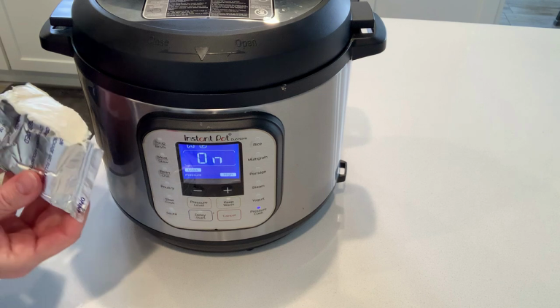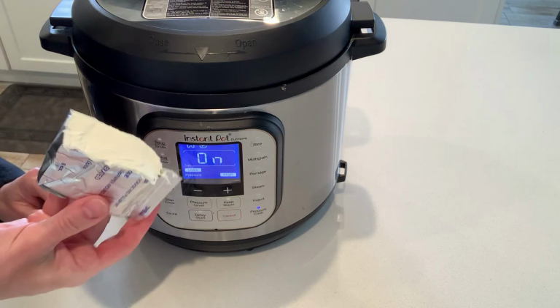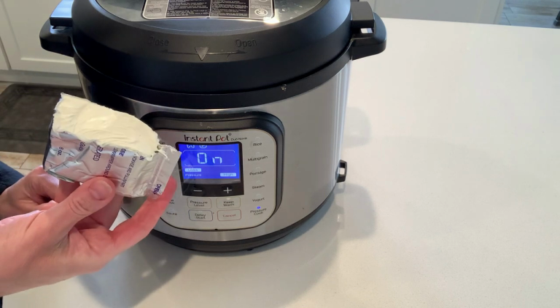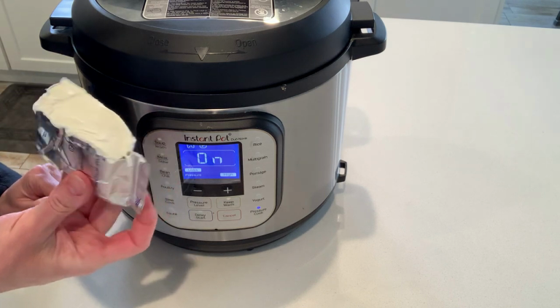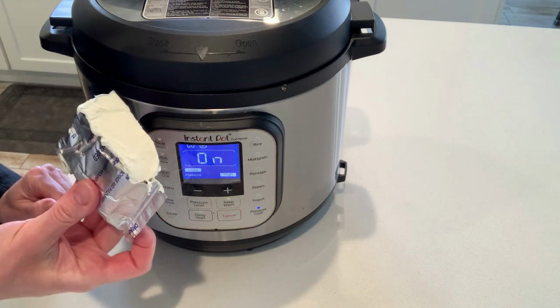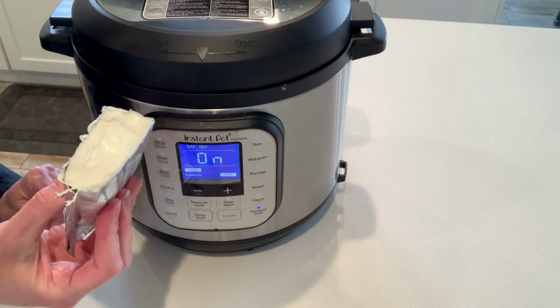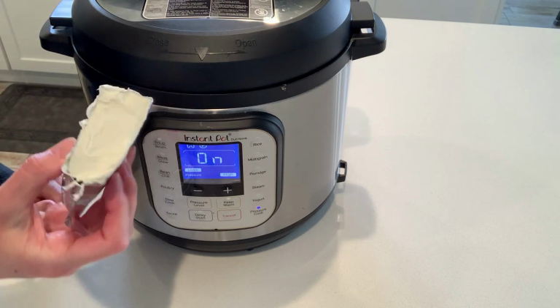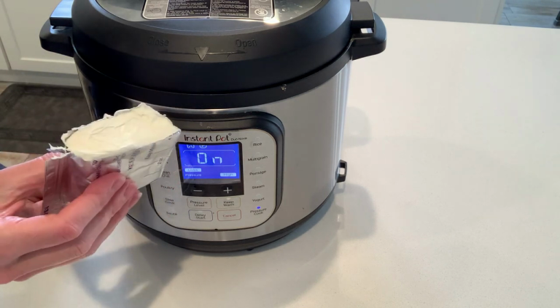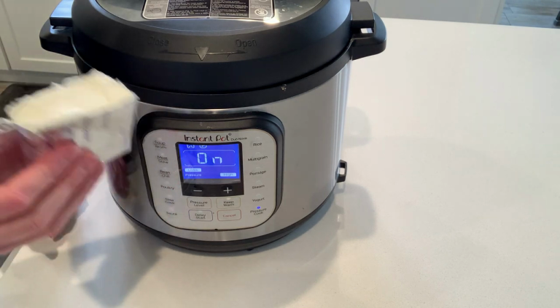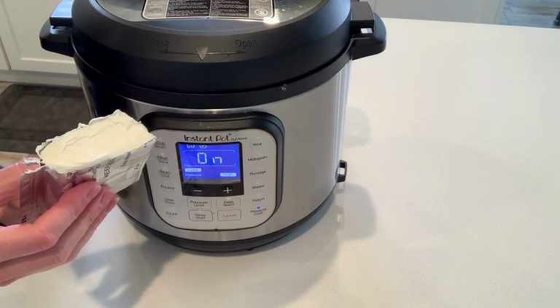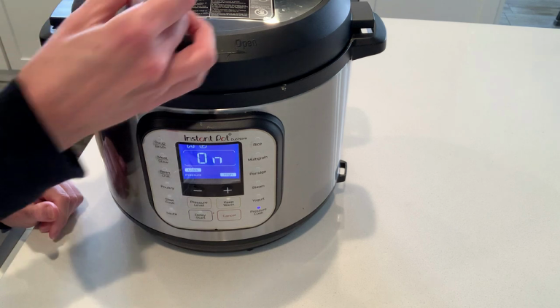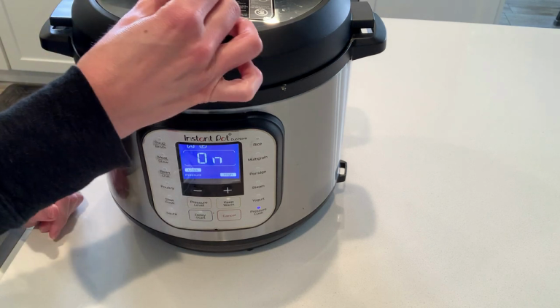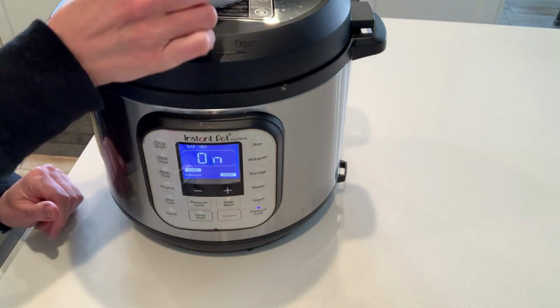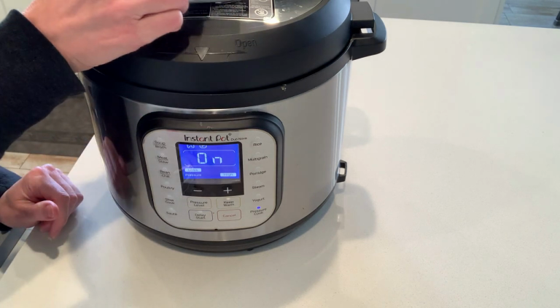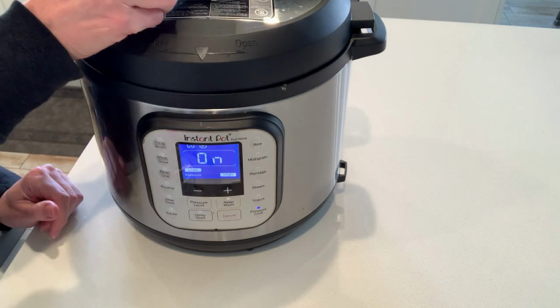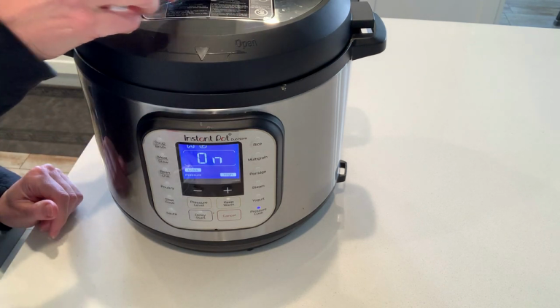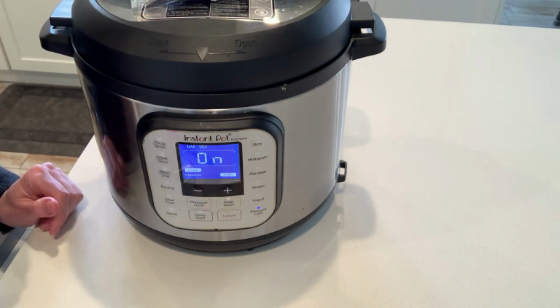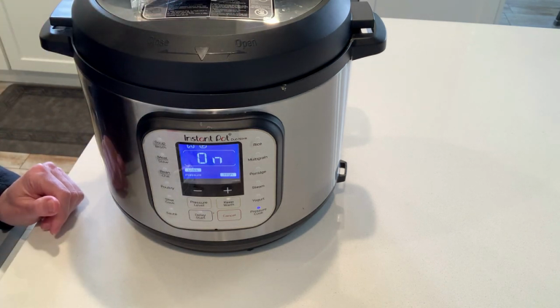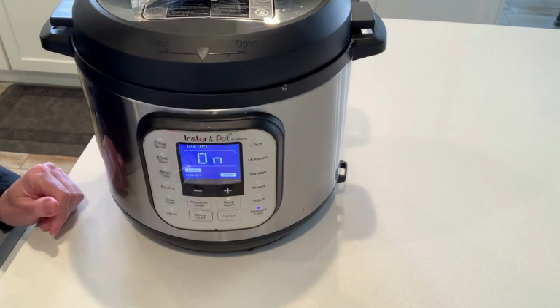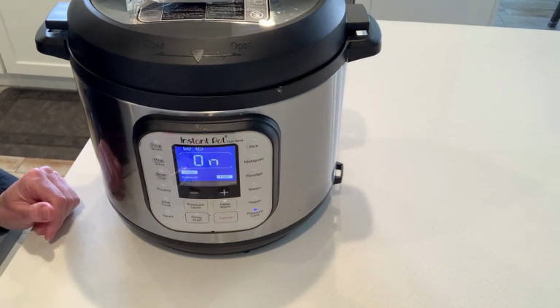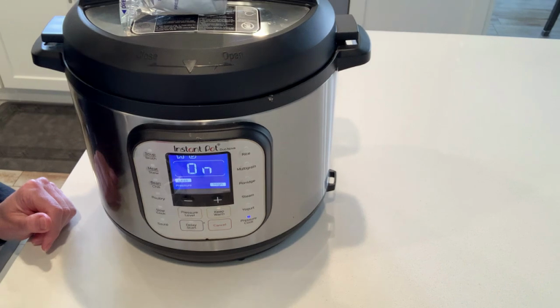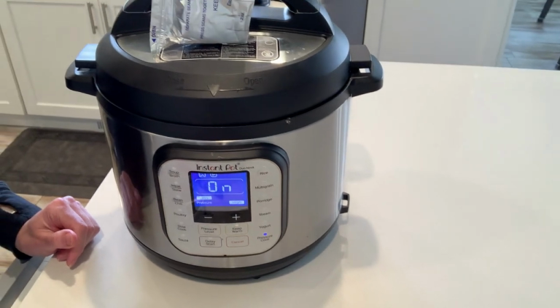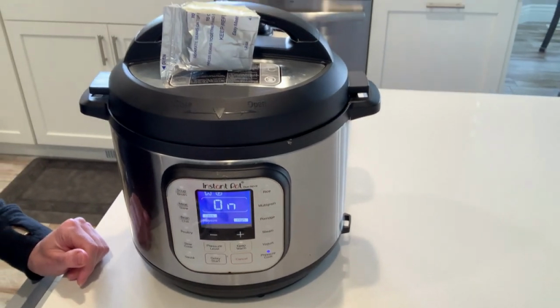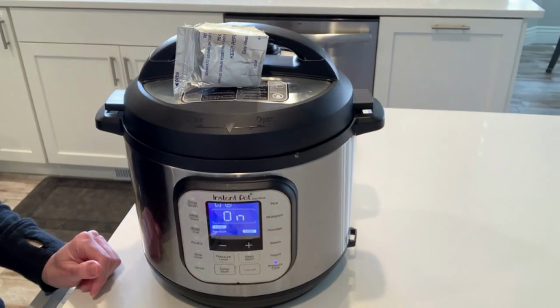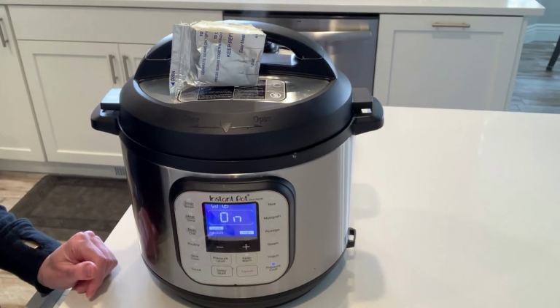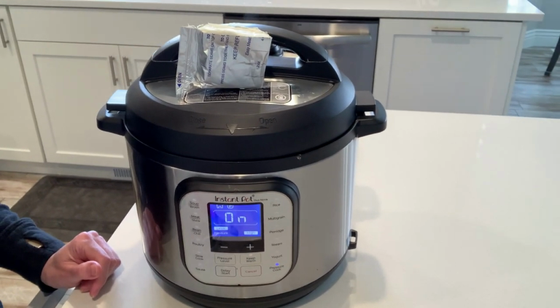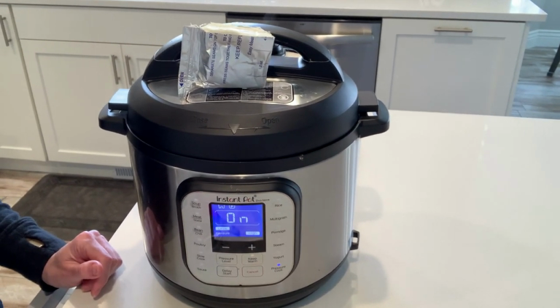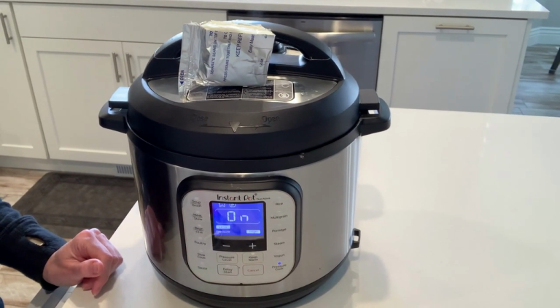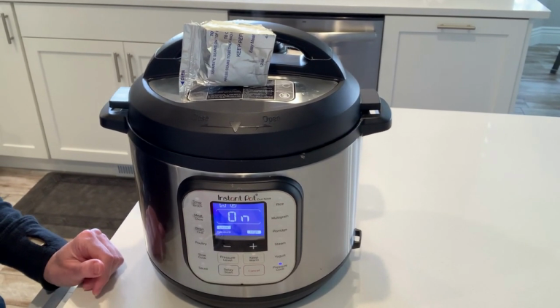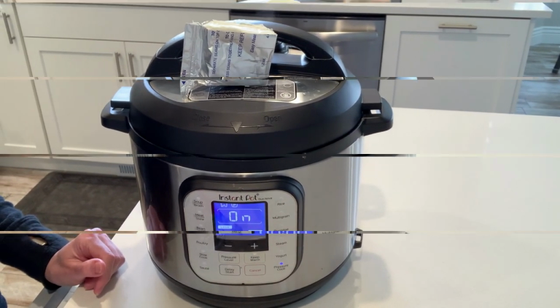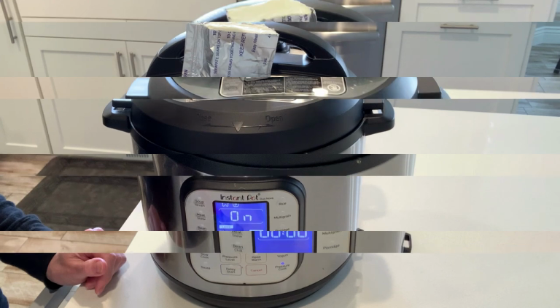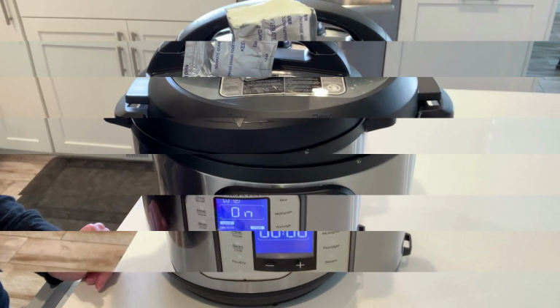We're going to need softened cream cheese for this recipe. A little trick I like to do is just place the cream cheese from the fridge right on top of the Instant Pot lid — it heats up just enough to soften it. It's a little trick I love.